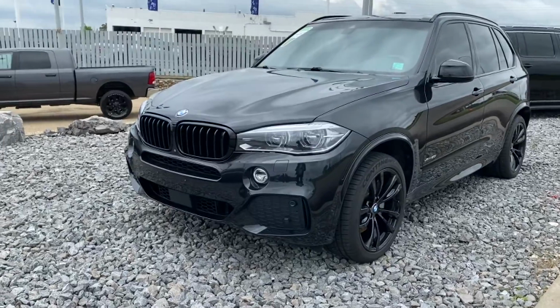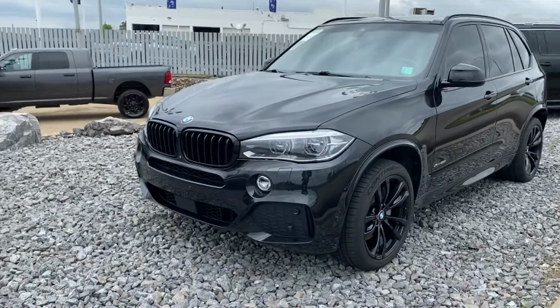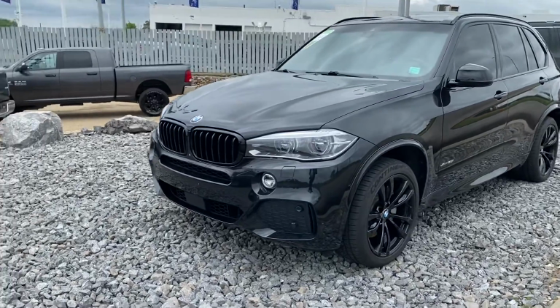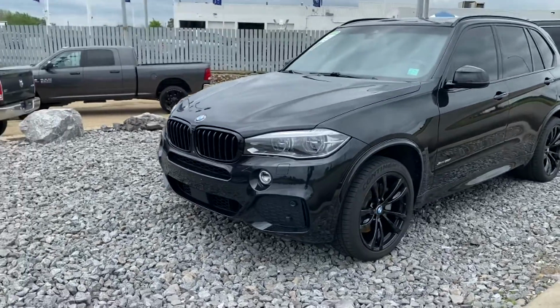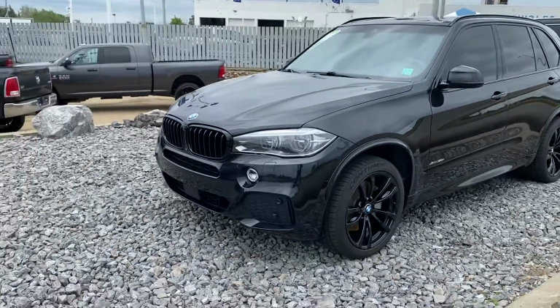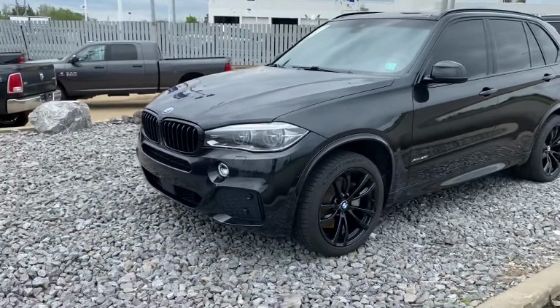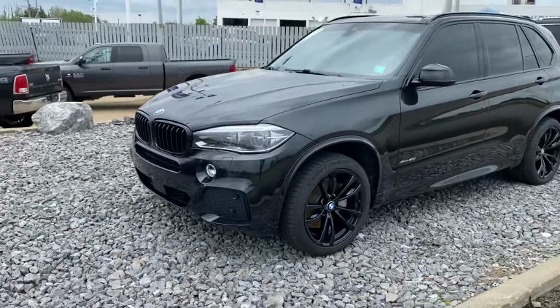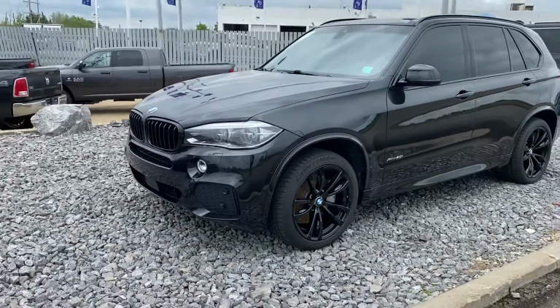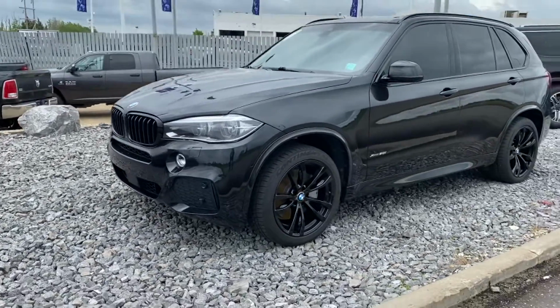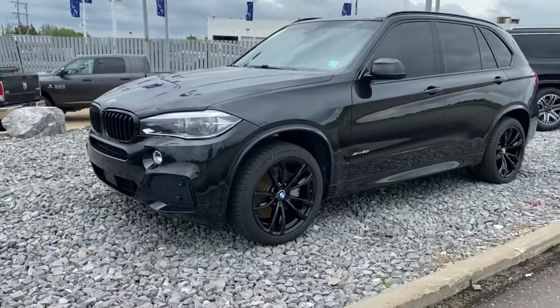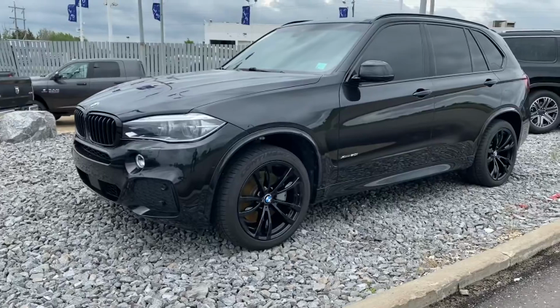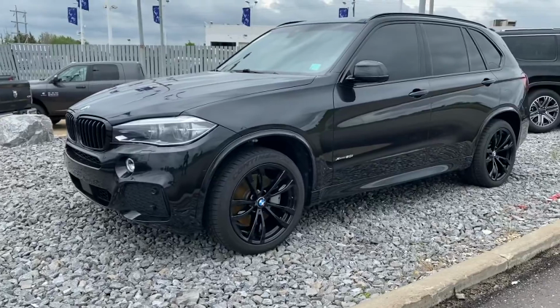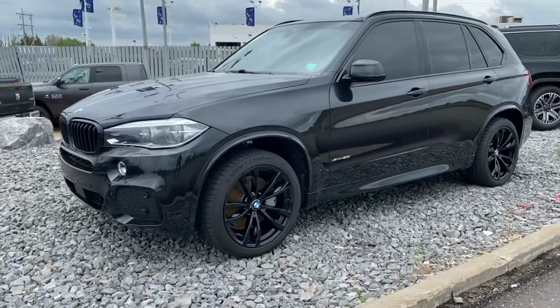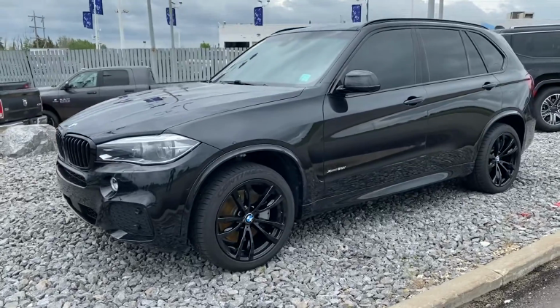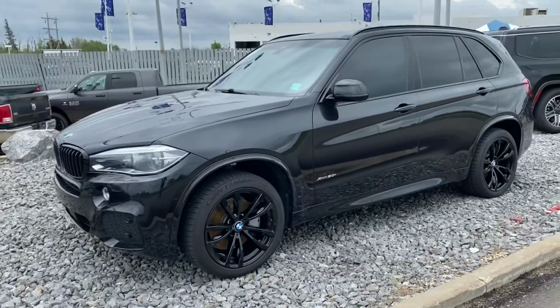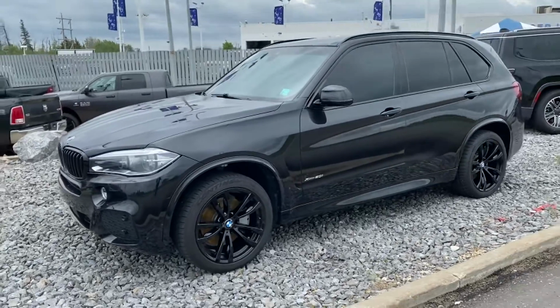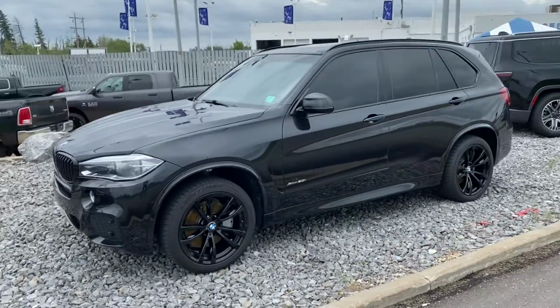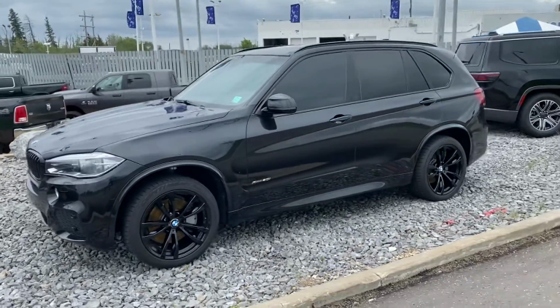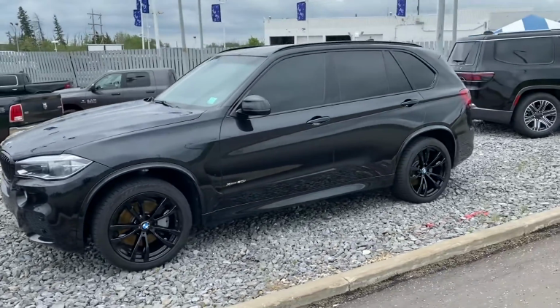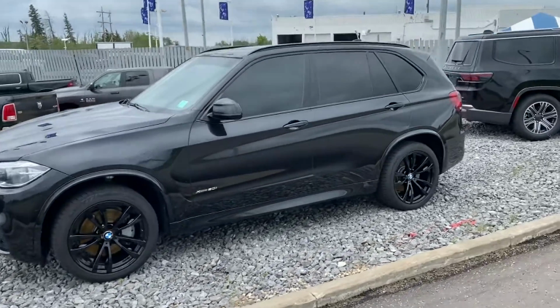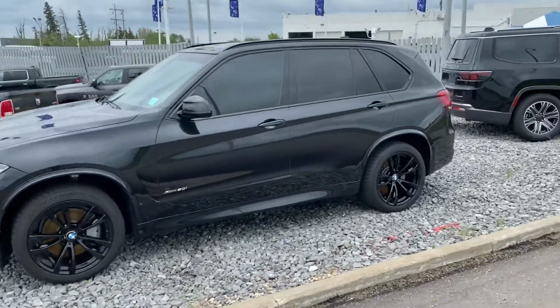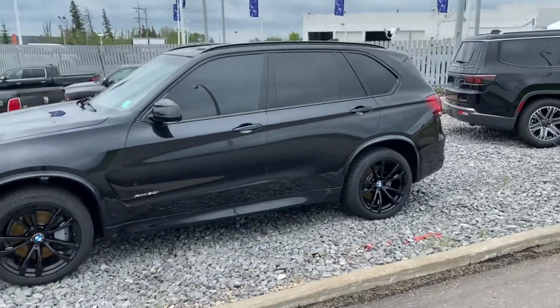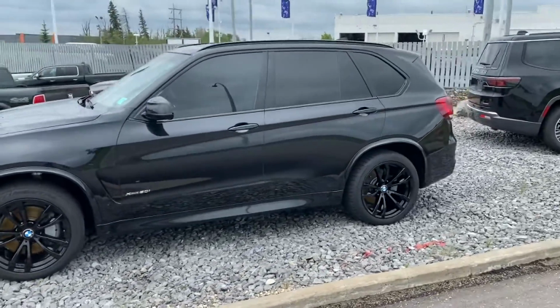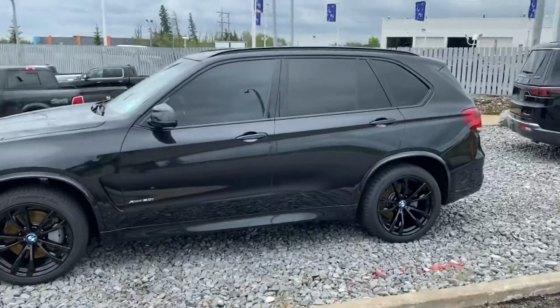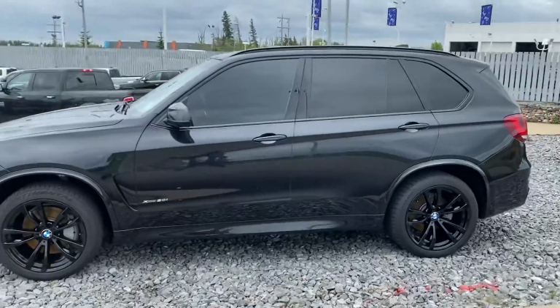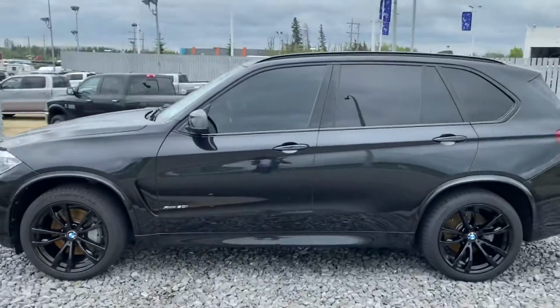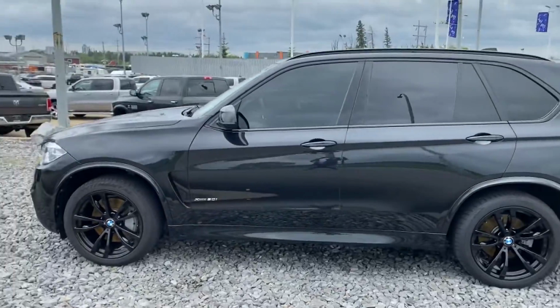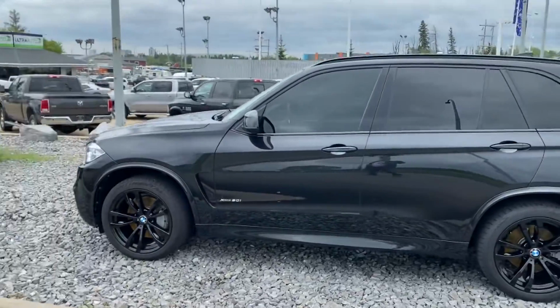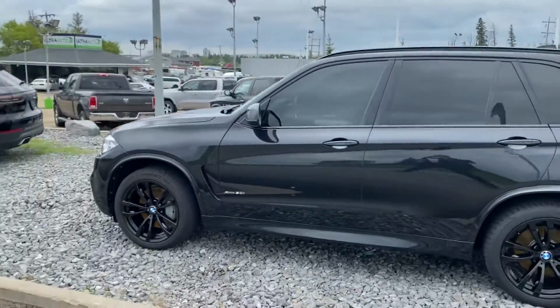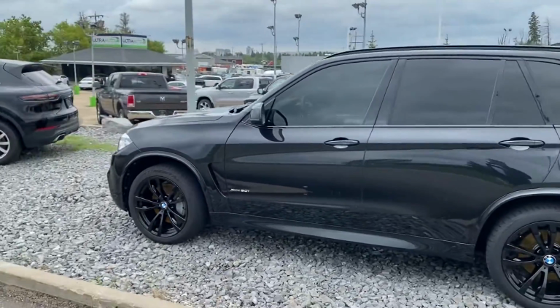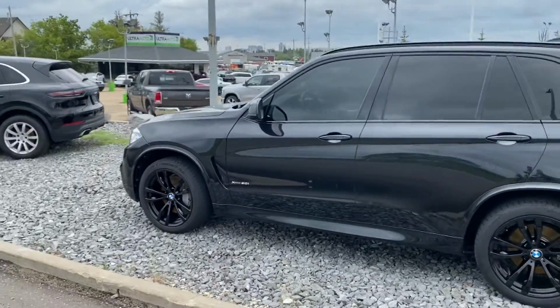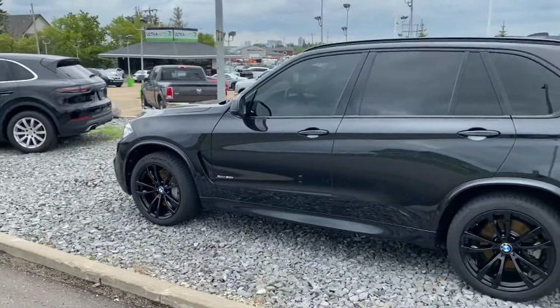Hey guys, Max here from the front. I'm here today with a 2016 BMW X5. Absolutely gorgeous SUV with fantastic packages. This vehicle has got to be protected as well.